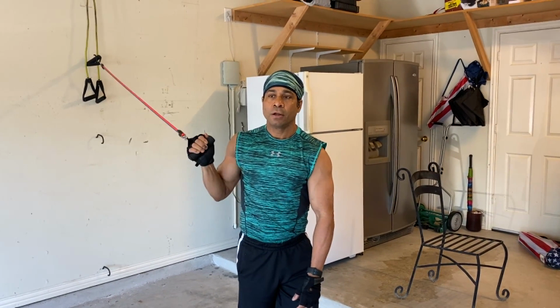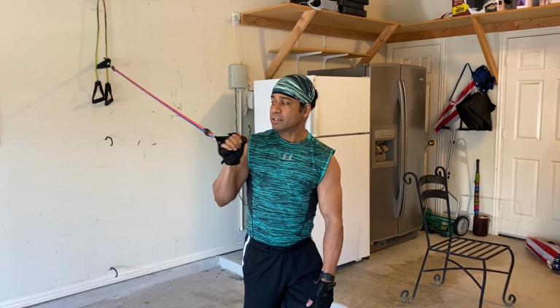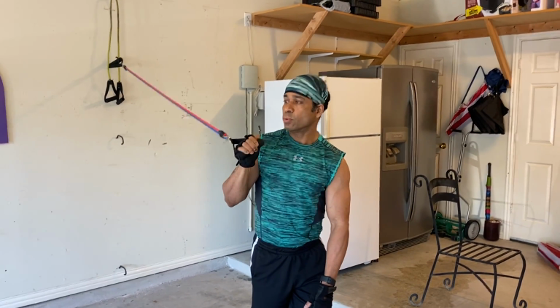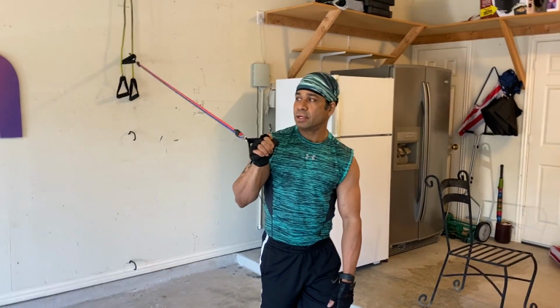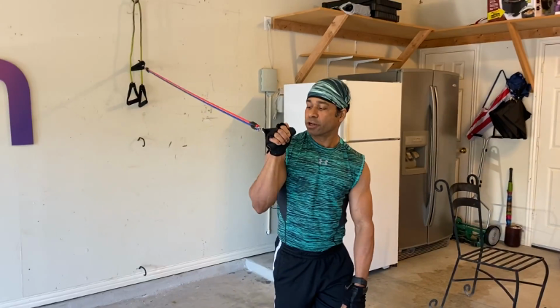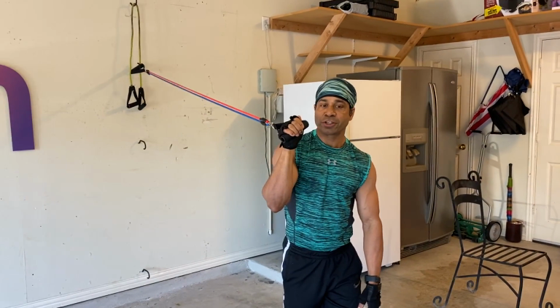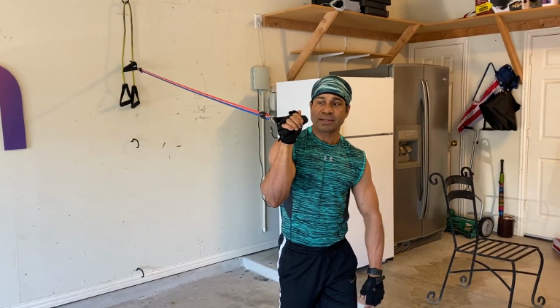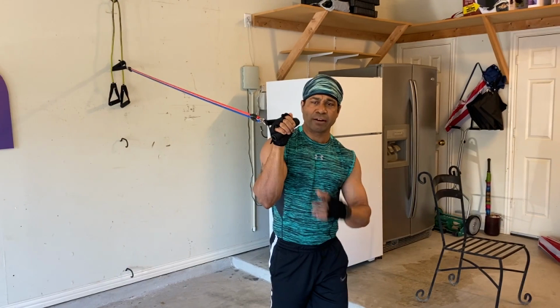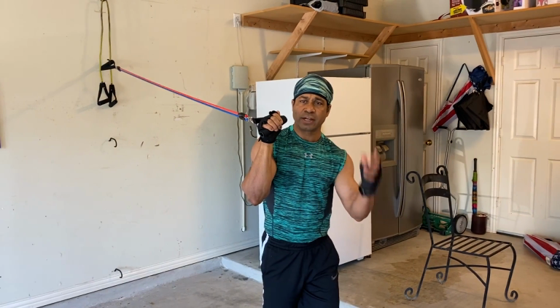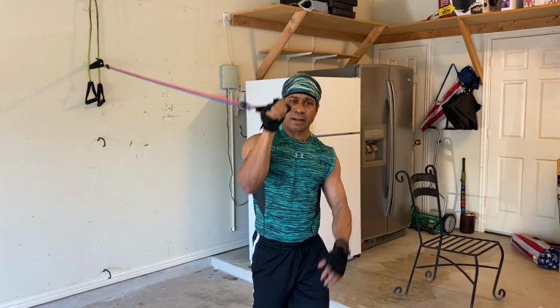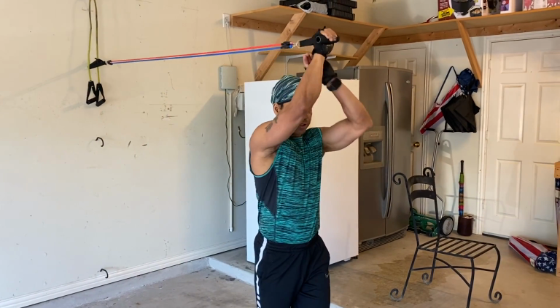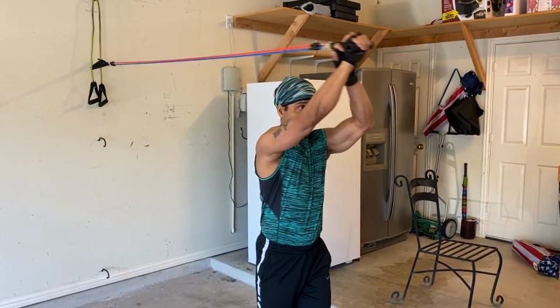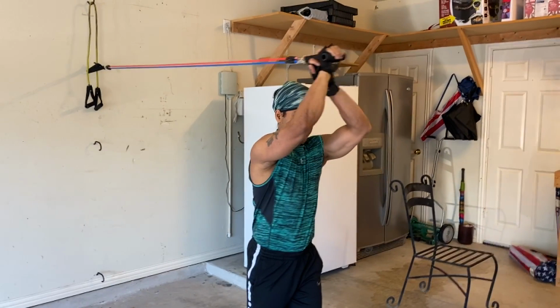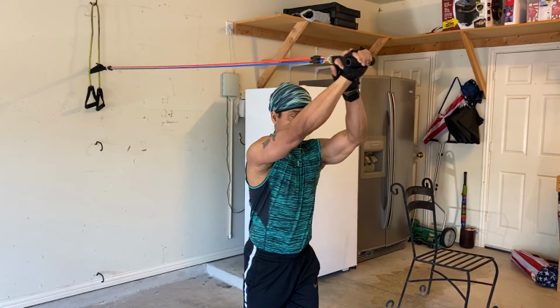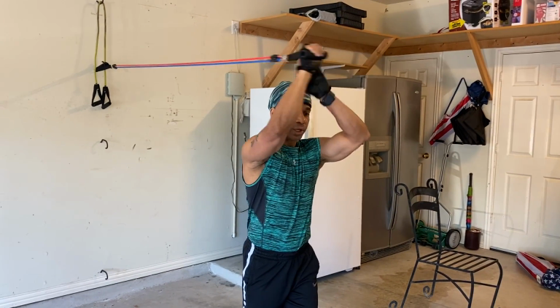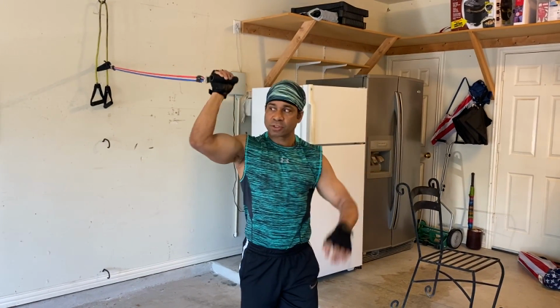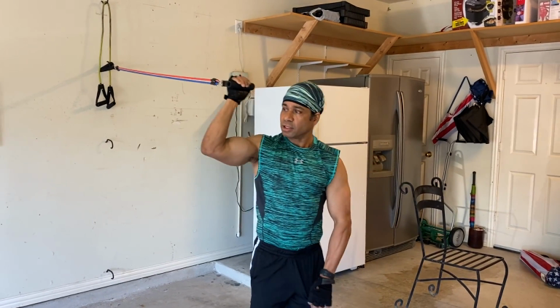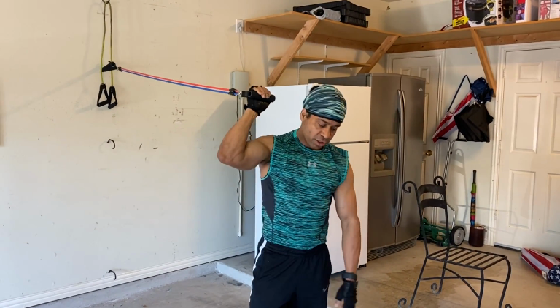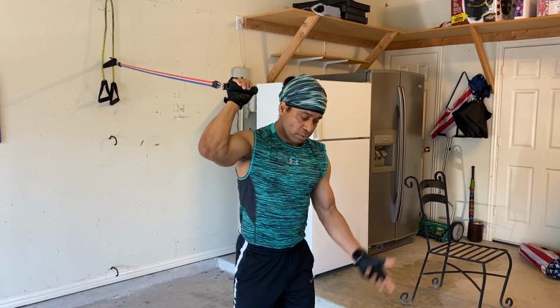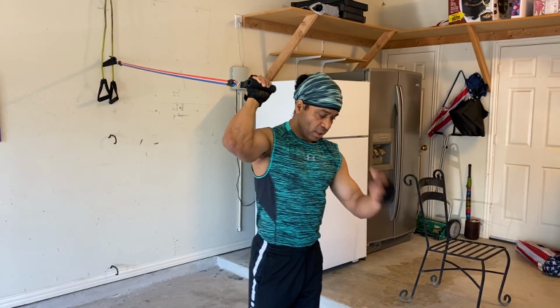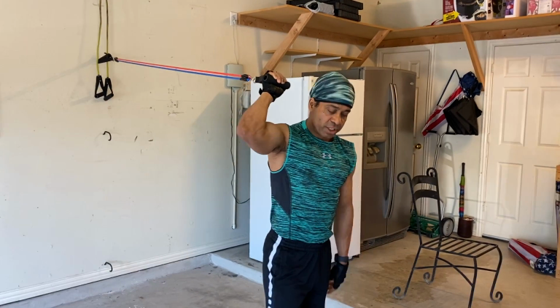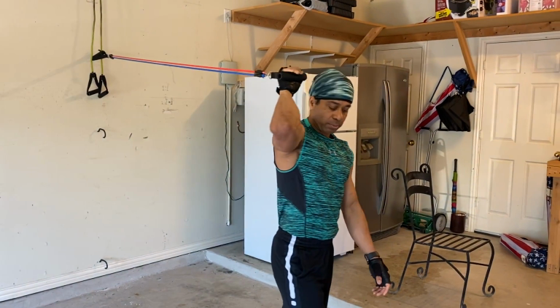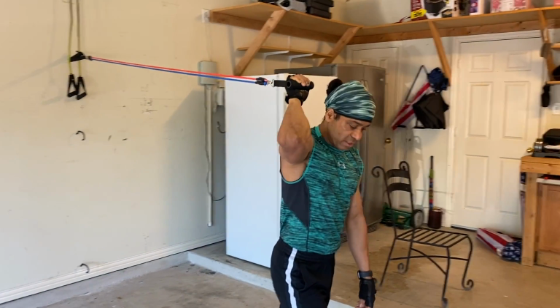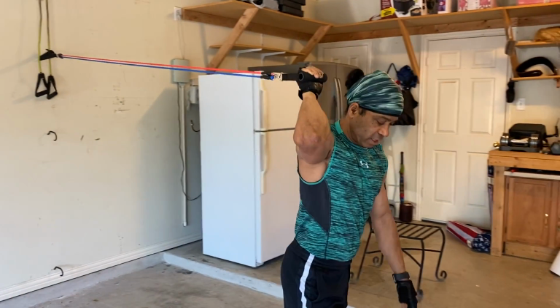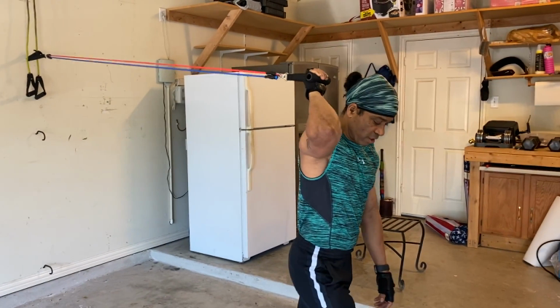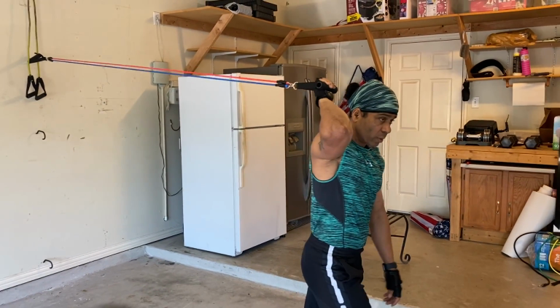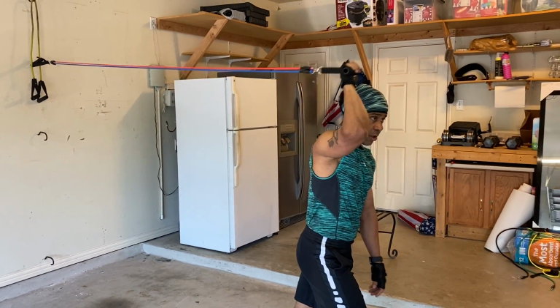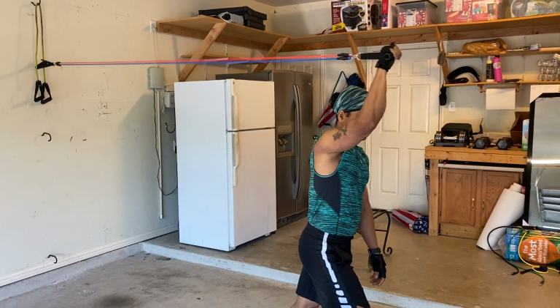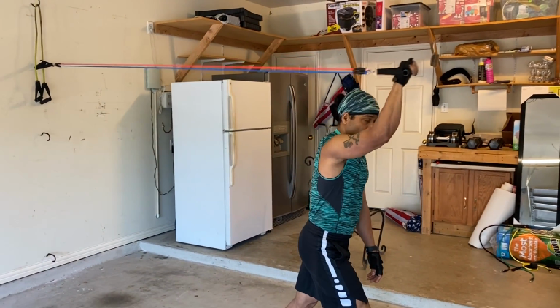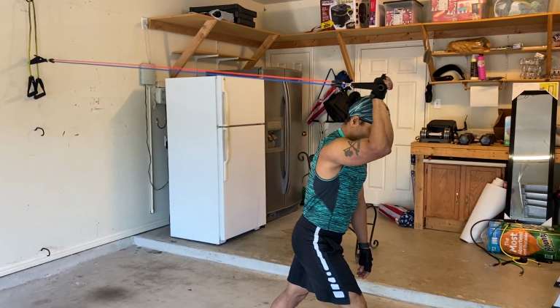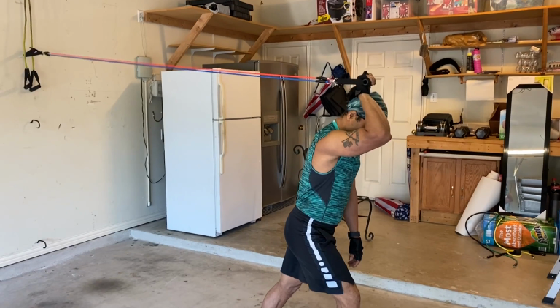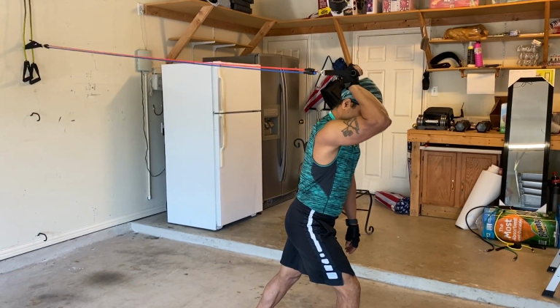This one is going to focus on the tricep. You can do it with both arms, but I'm just going to do single arm. Nice and easy, come forward.